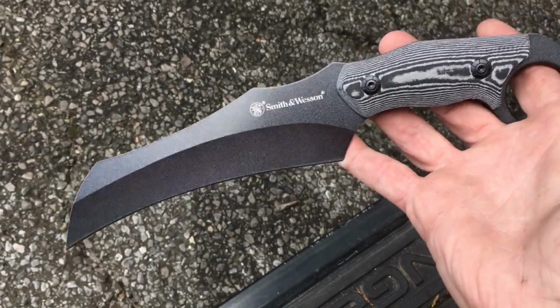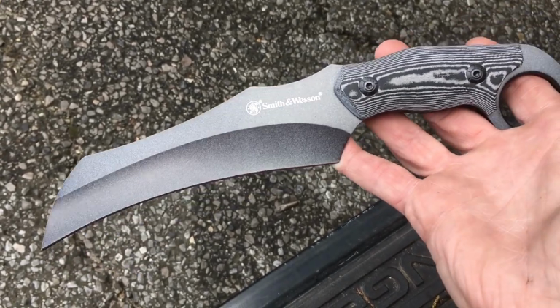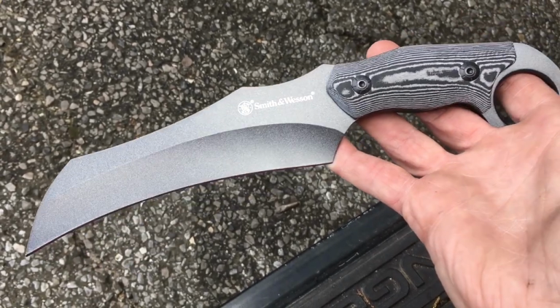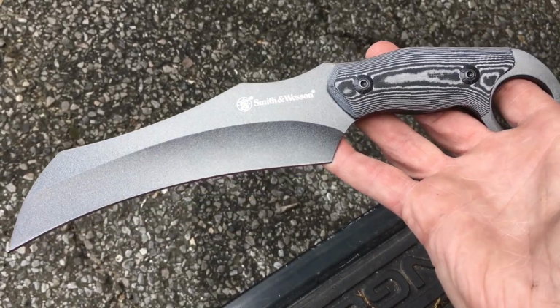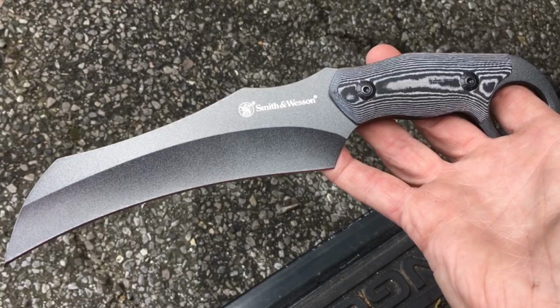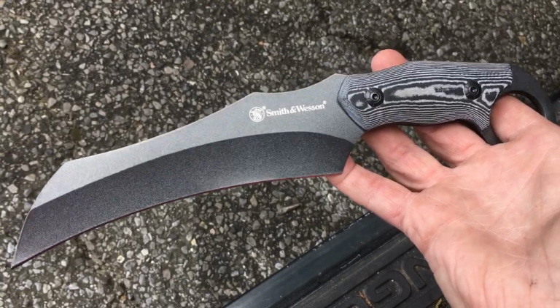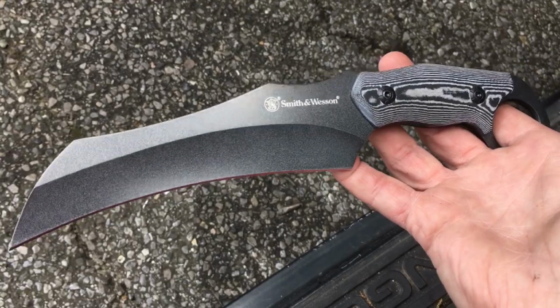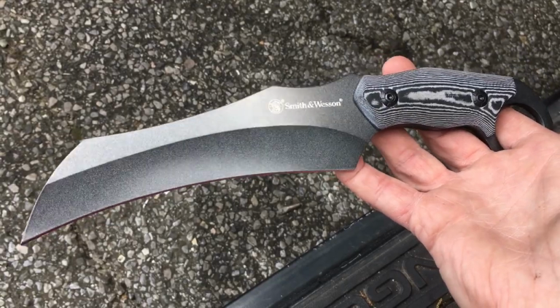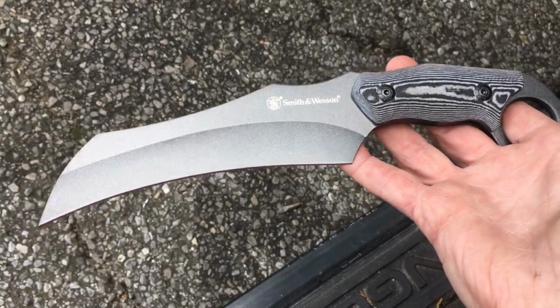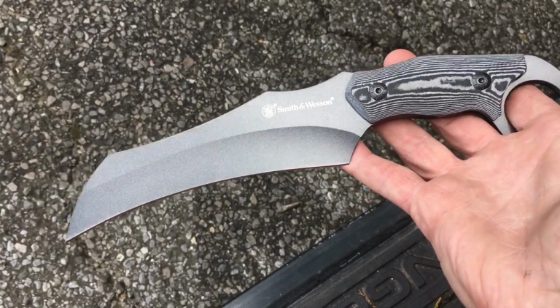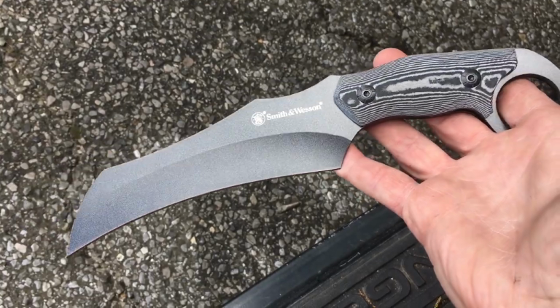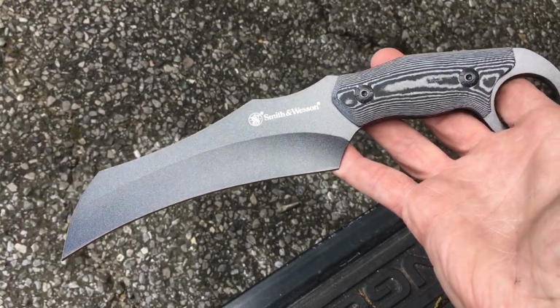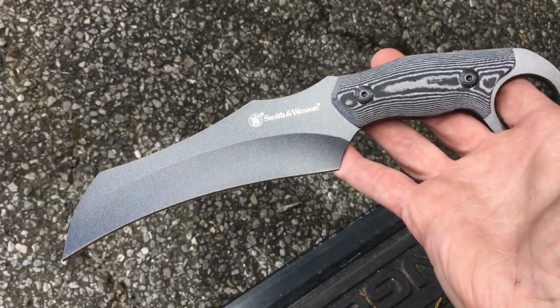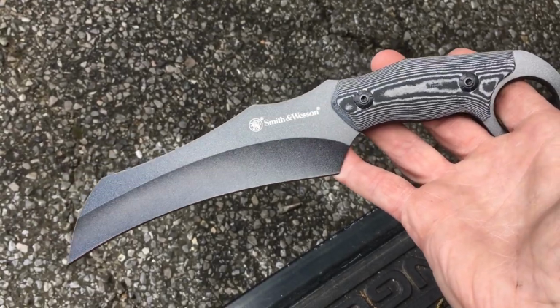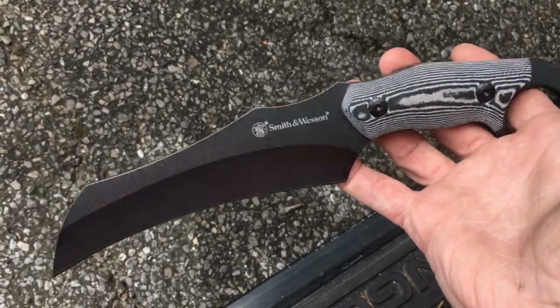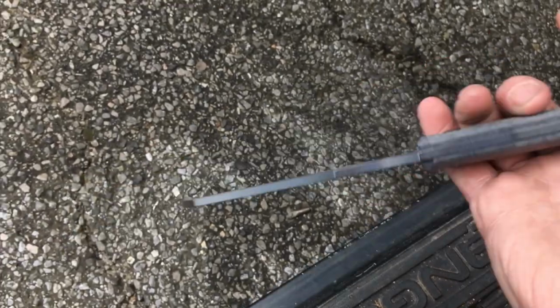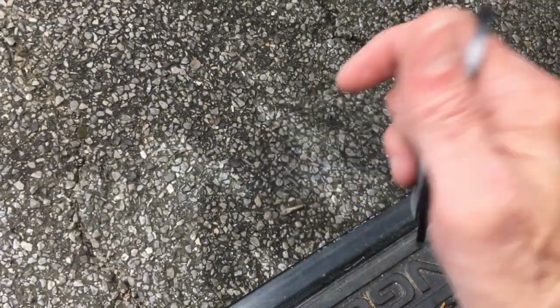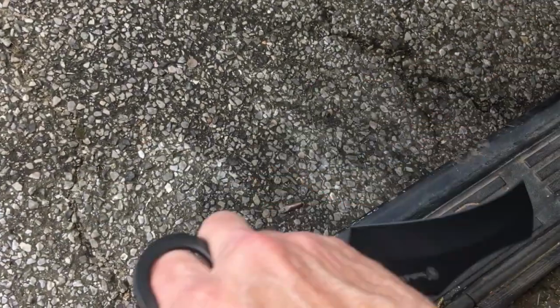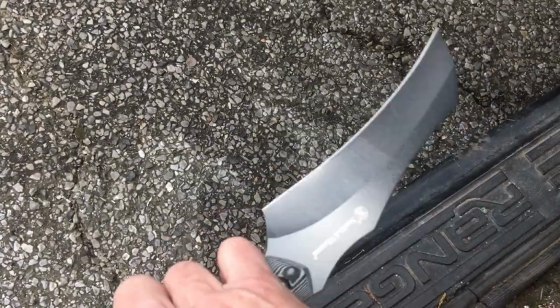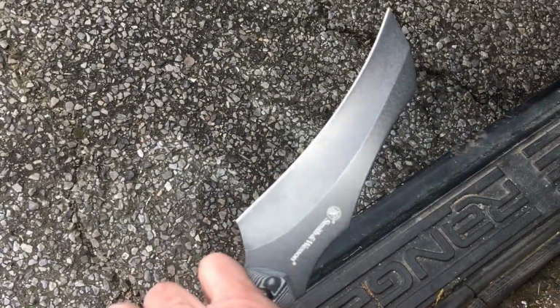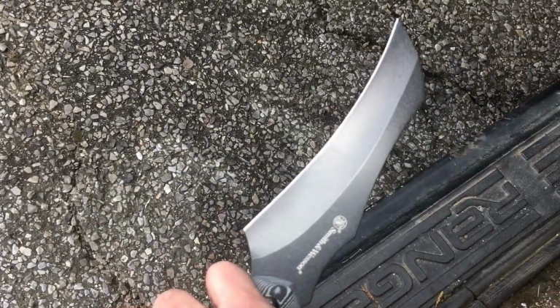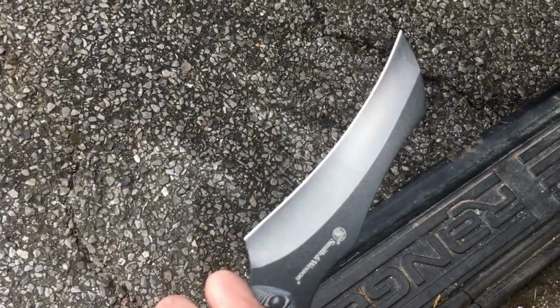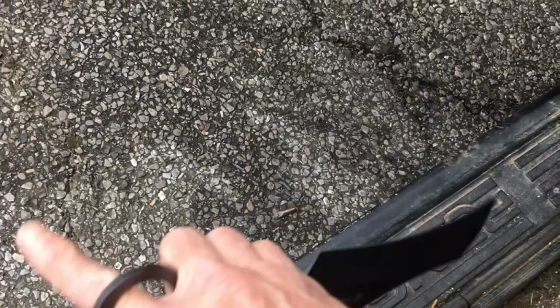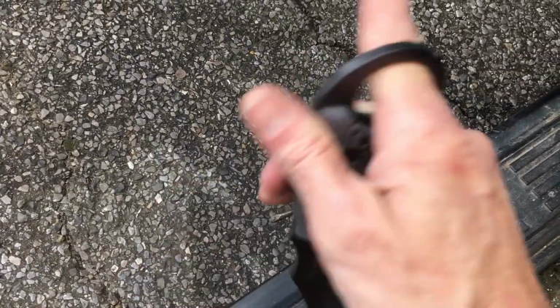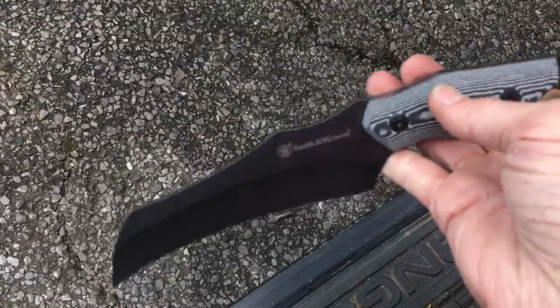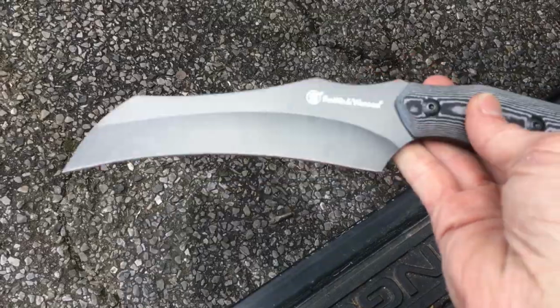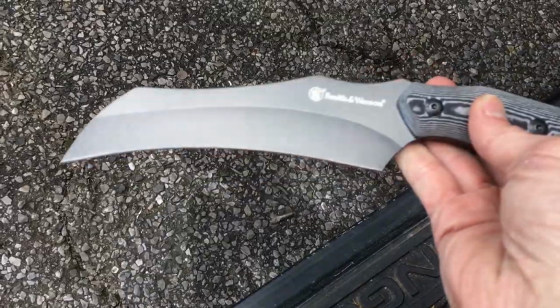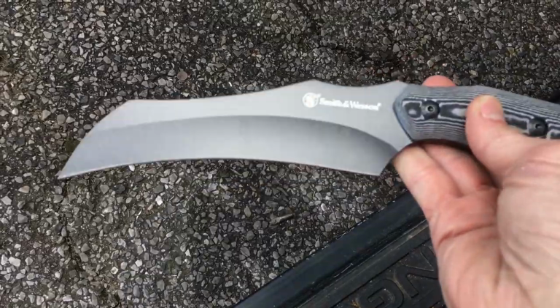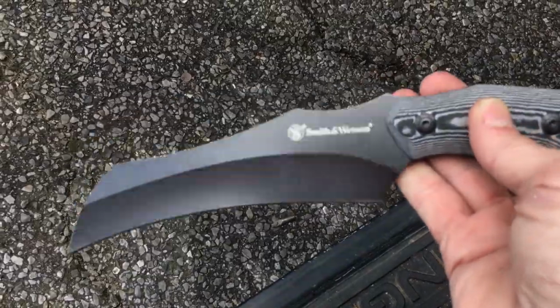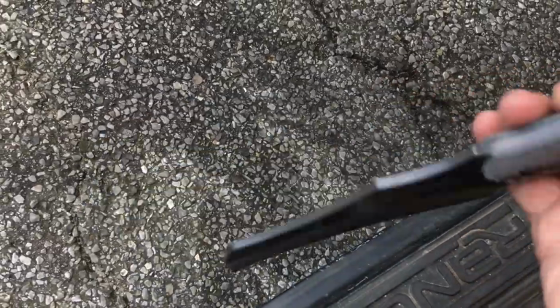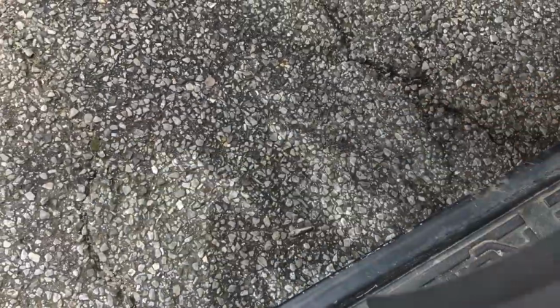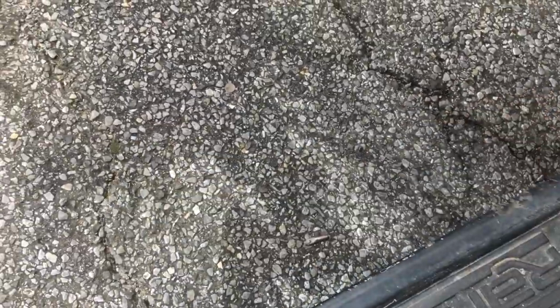And there you have it for today — the Smith & Wesson Hawkbill fixed blade. You guys have a good one.